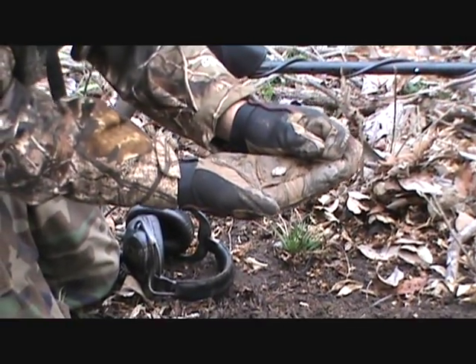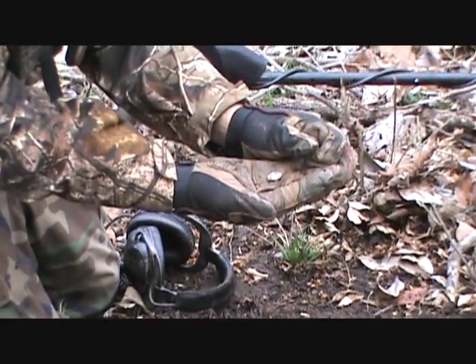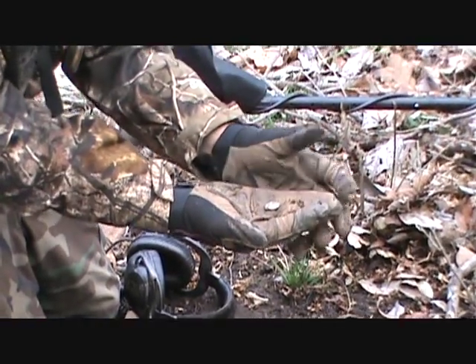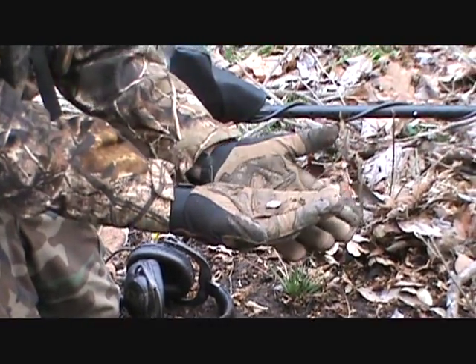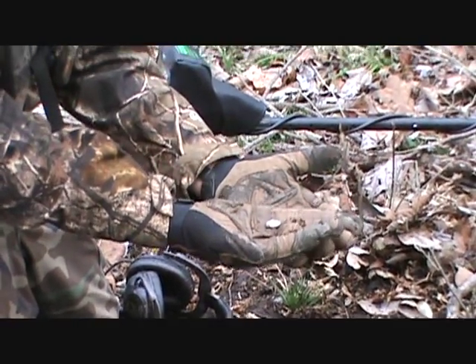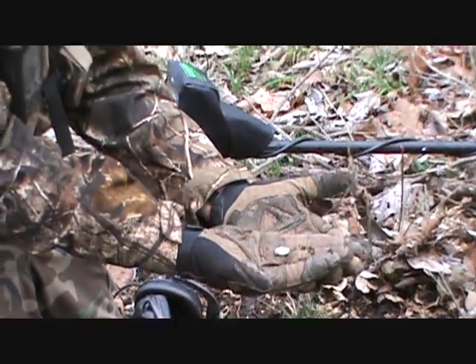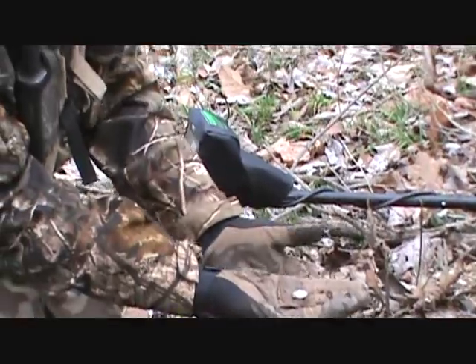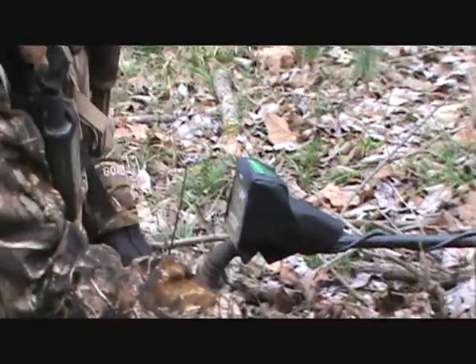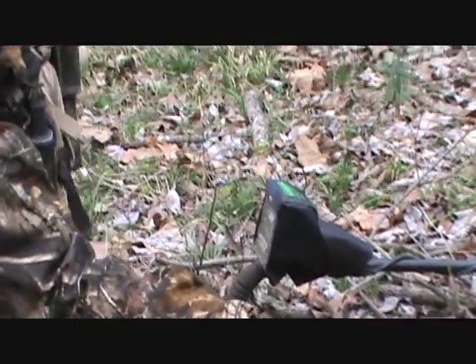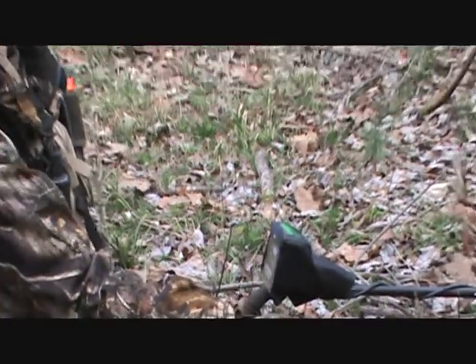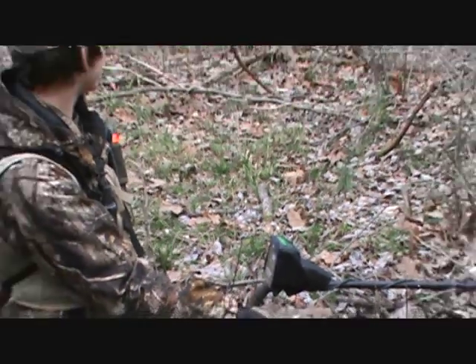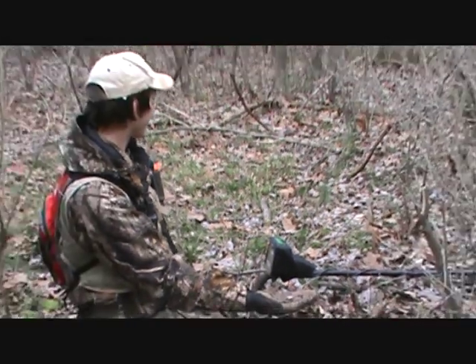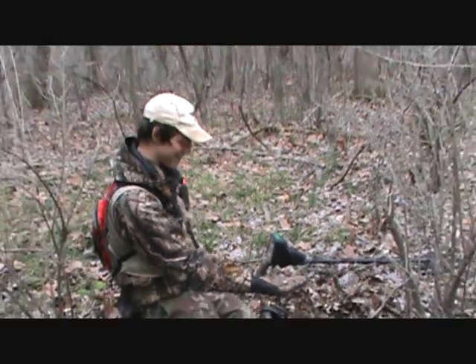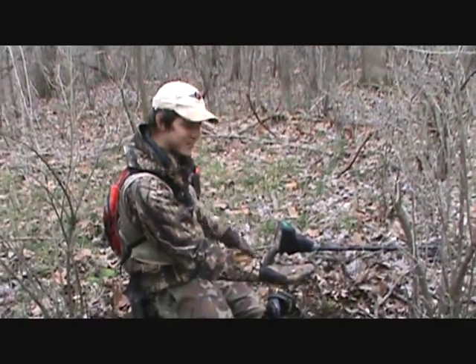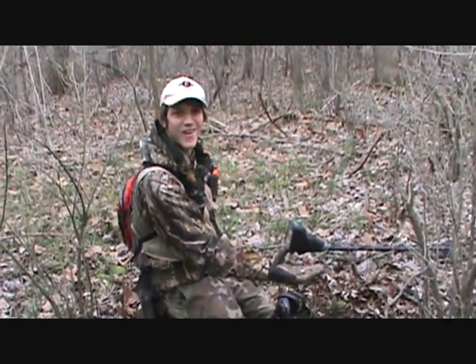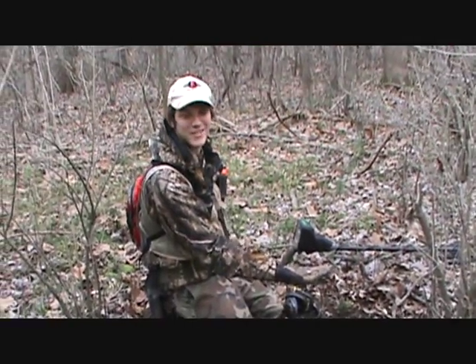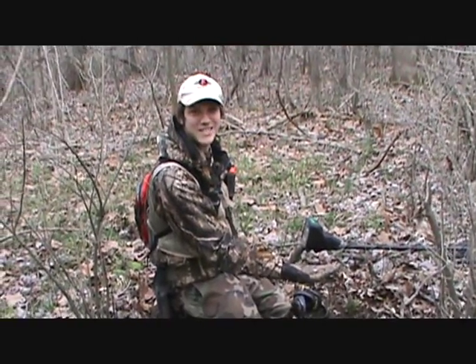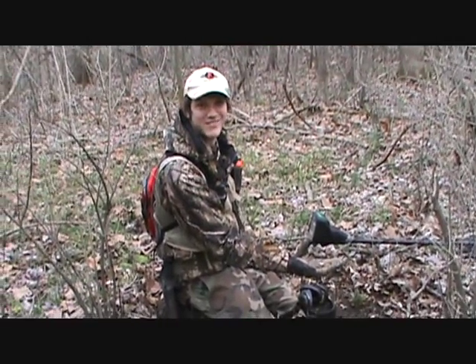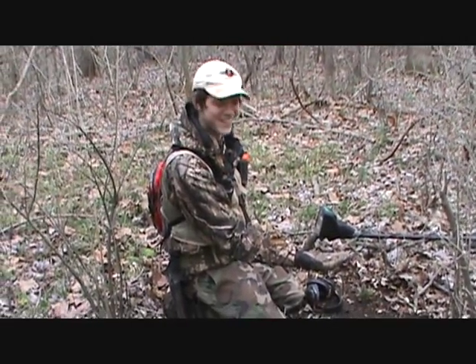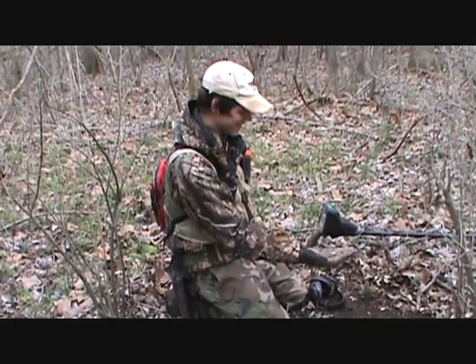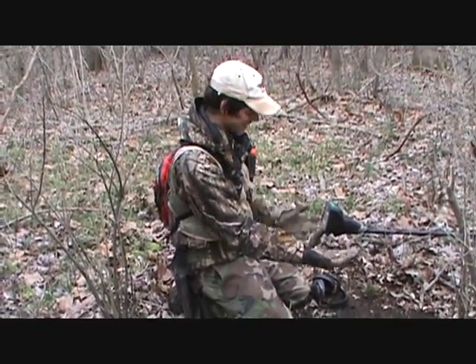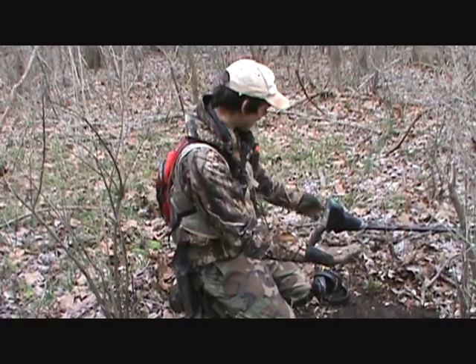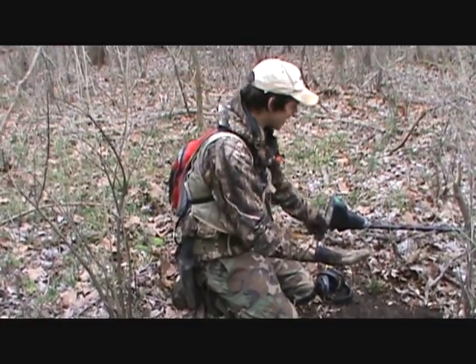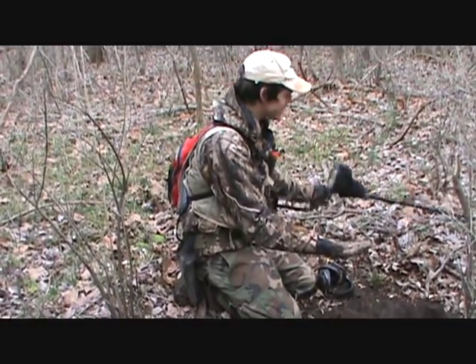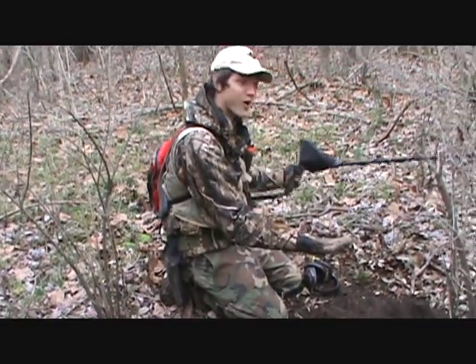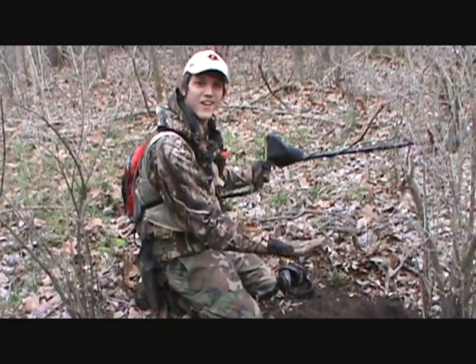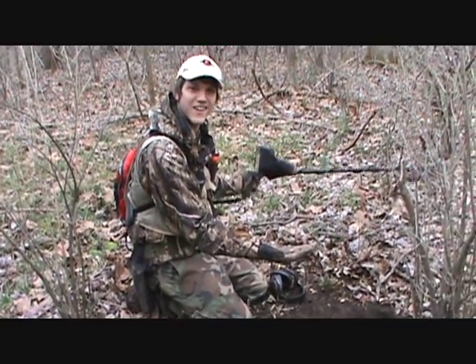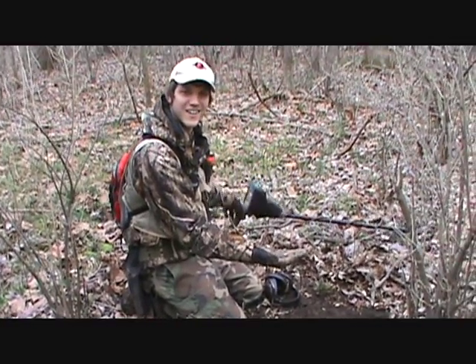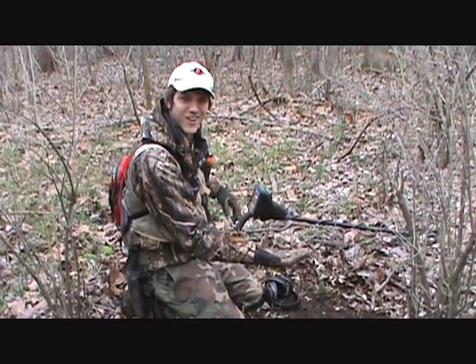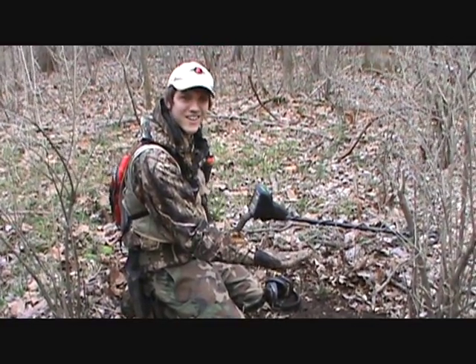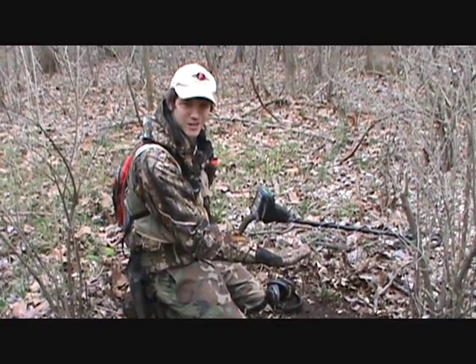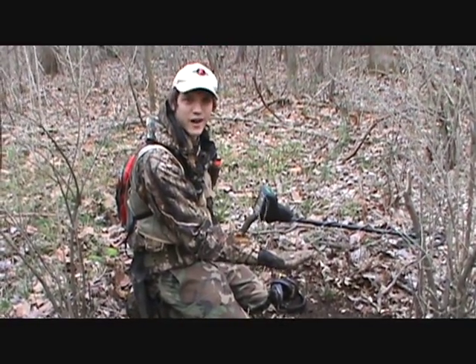1942. That was giving a great signal. Only about two inches deep. Found with the Garrett AT Pro. That's a great find.